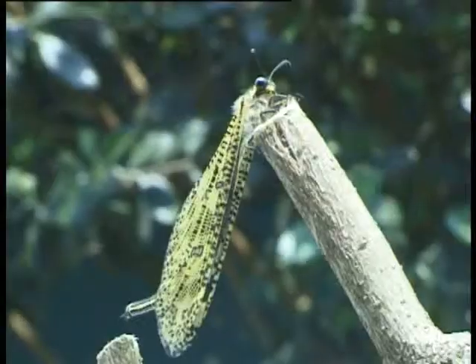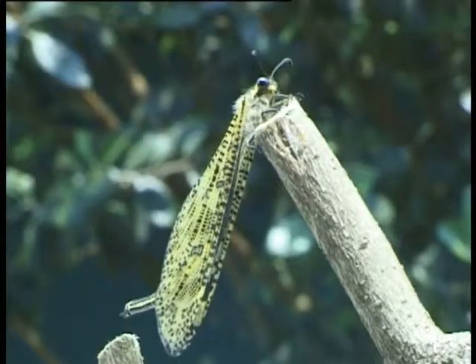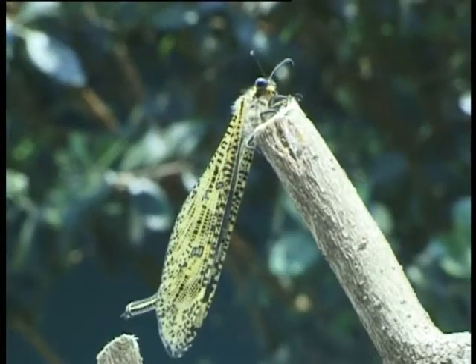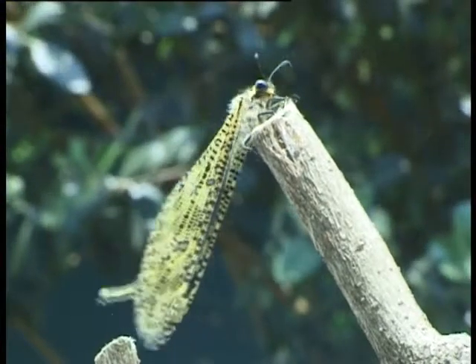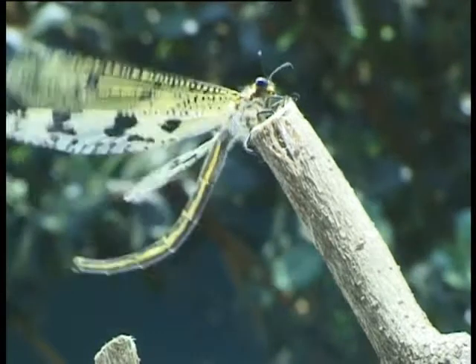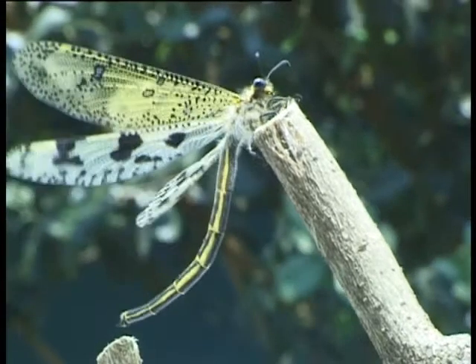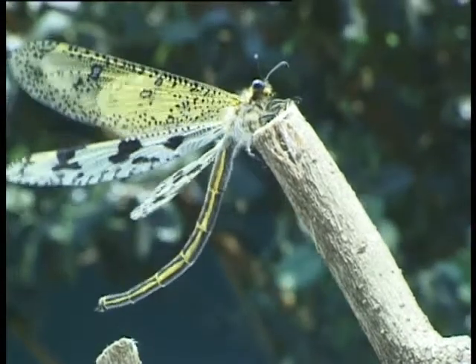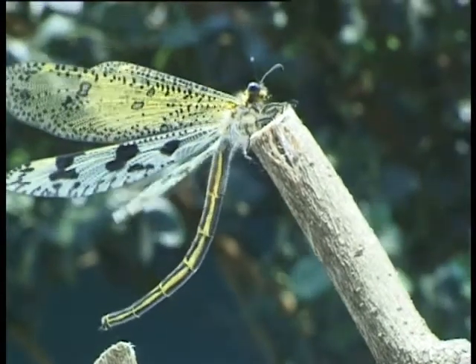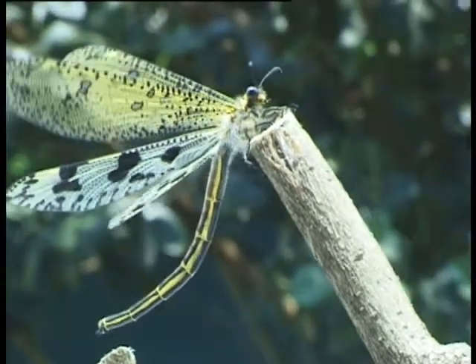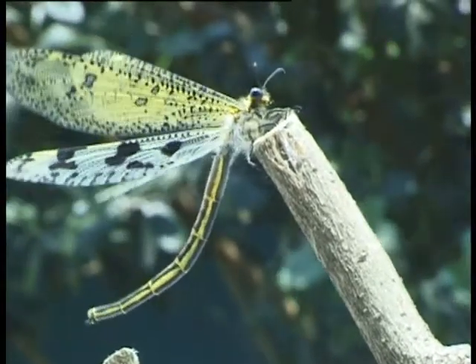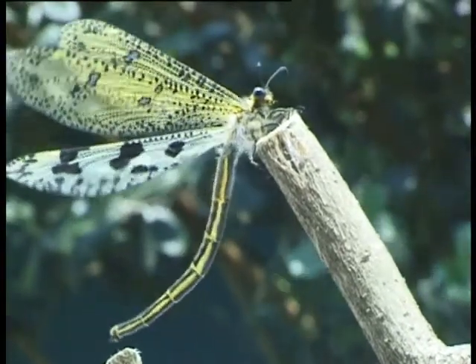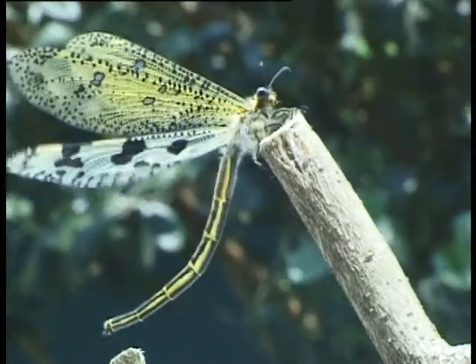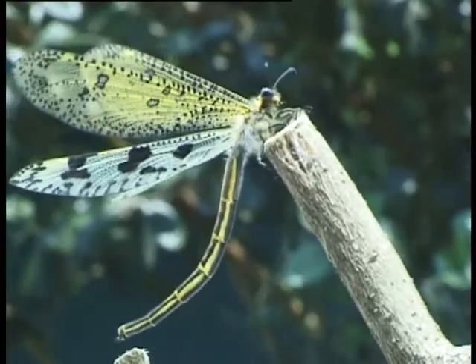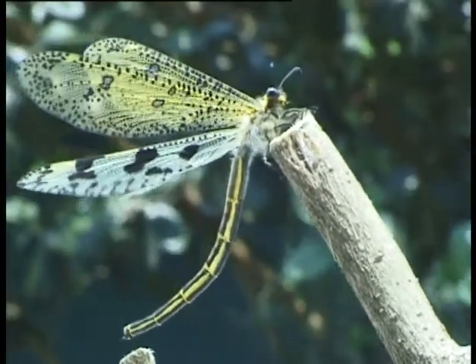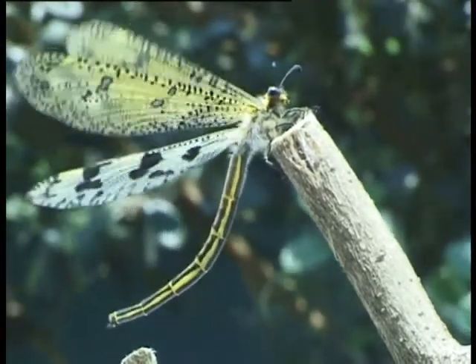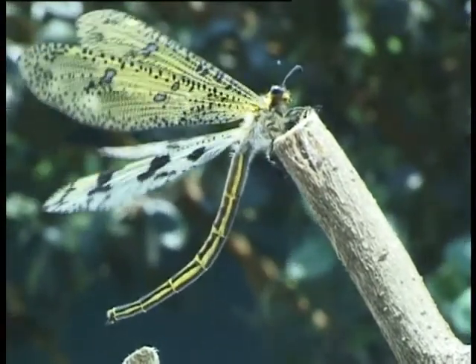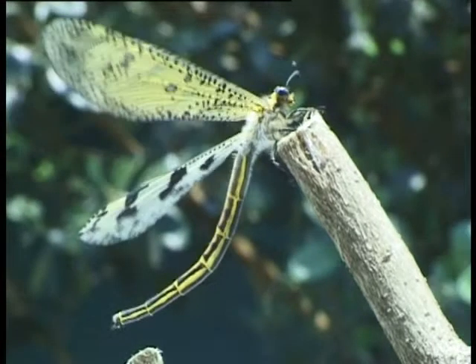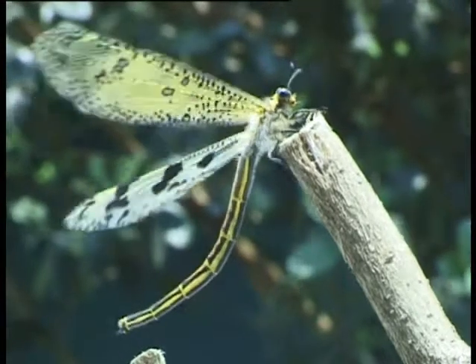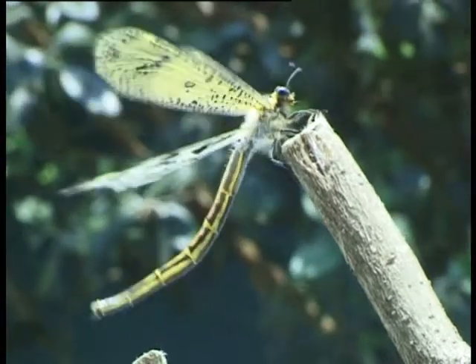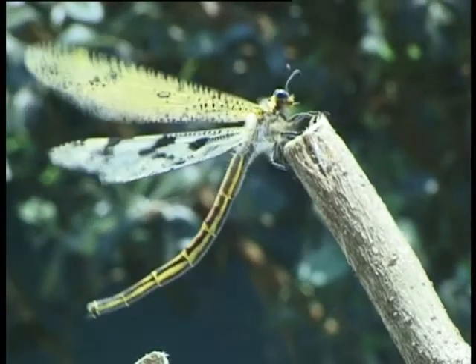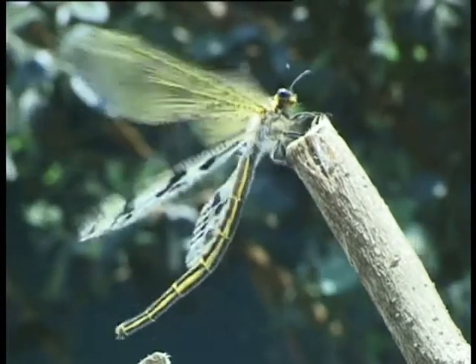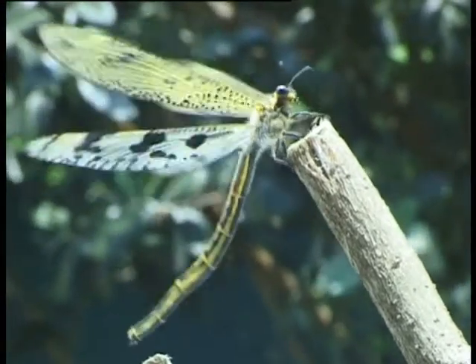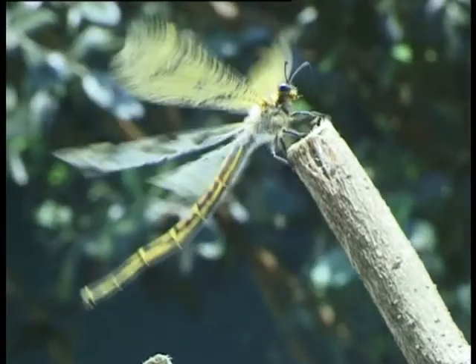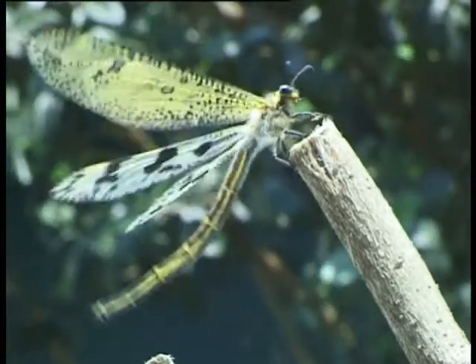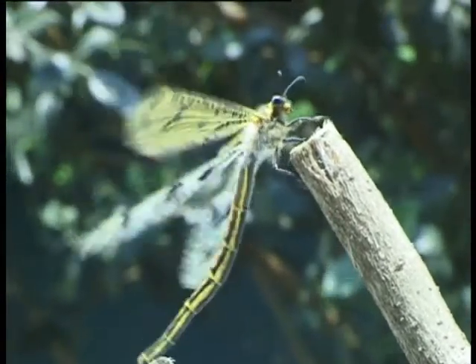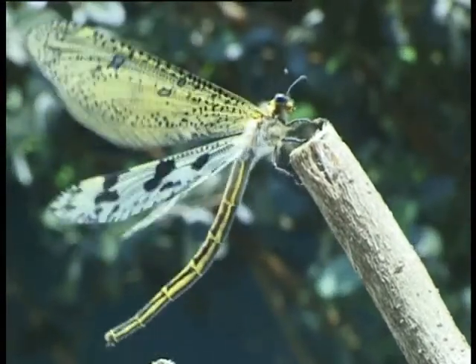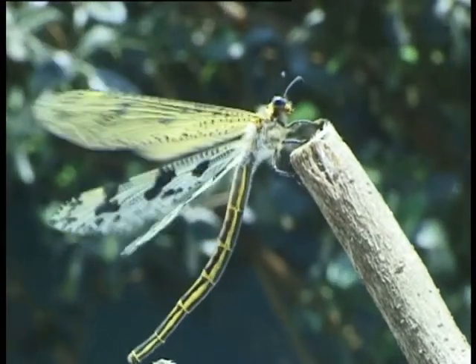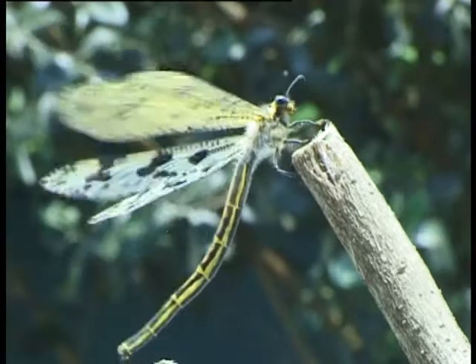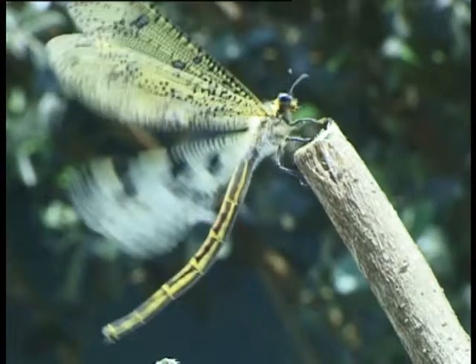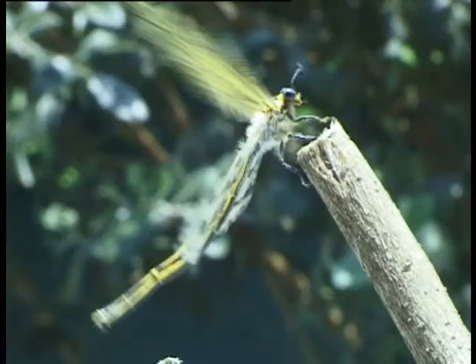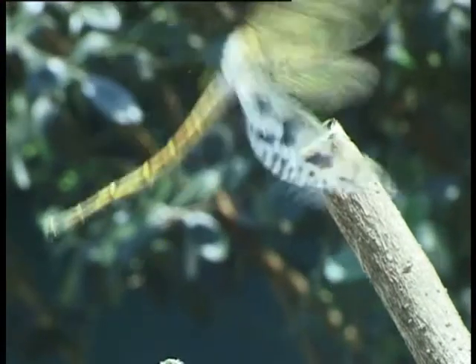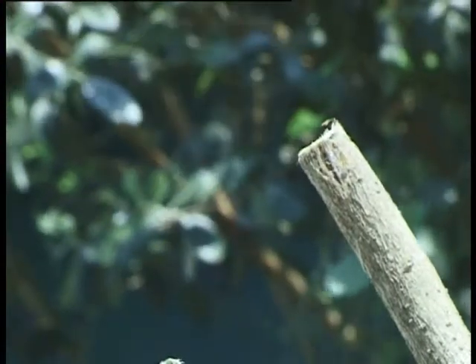After a number of years, the larvae will eventually pupate and turn into this little creature that looks like a dragonfly, but does not have the same flying skills. Its sole purpose must be to make sure that new eggs will be laid in other suitable patches of sand.